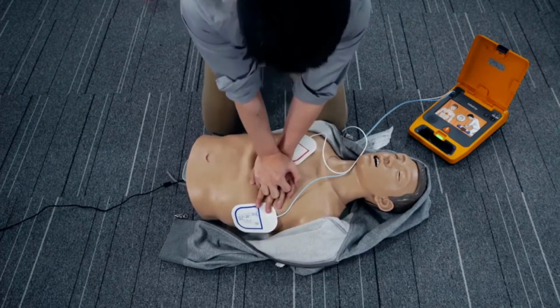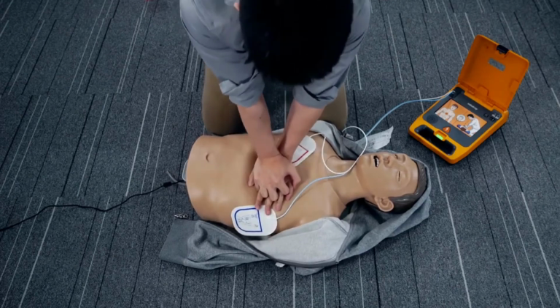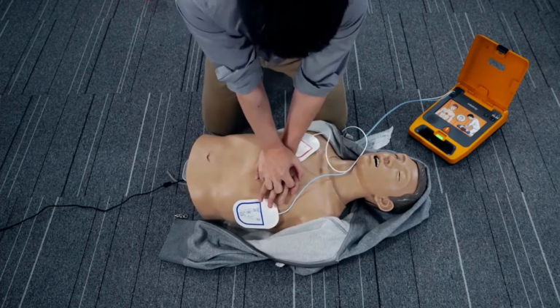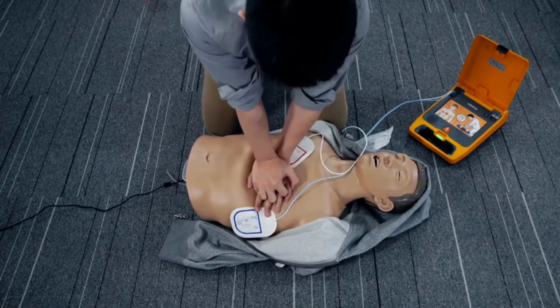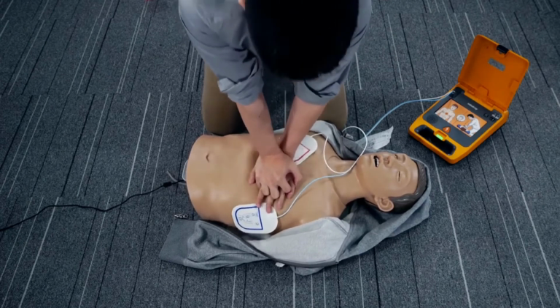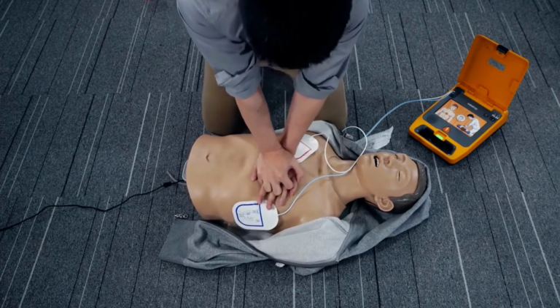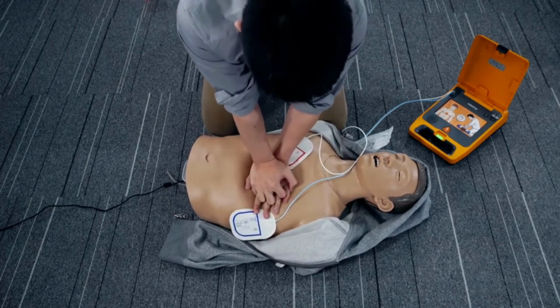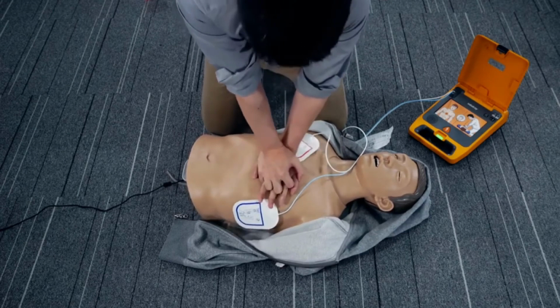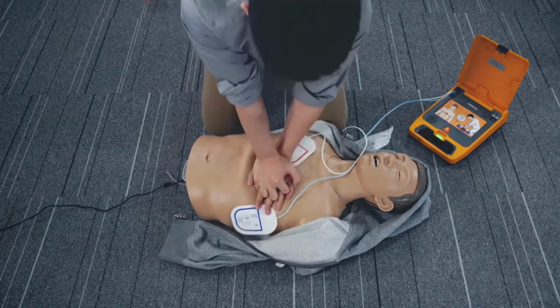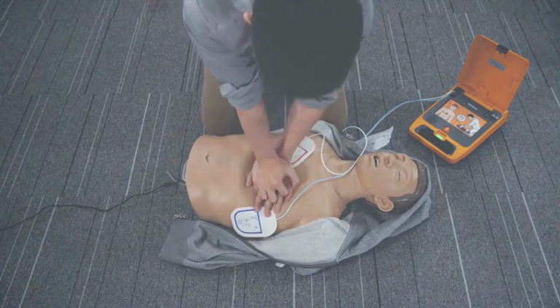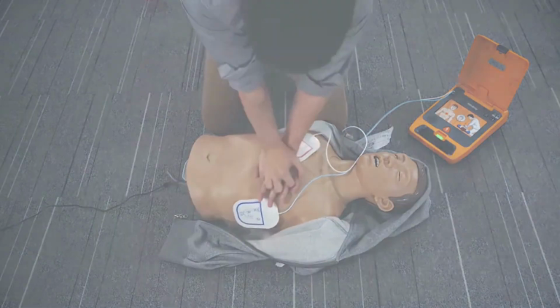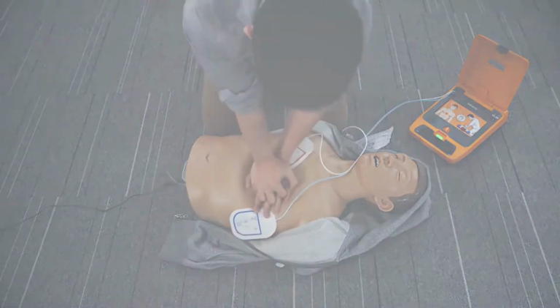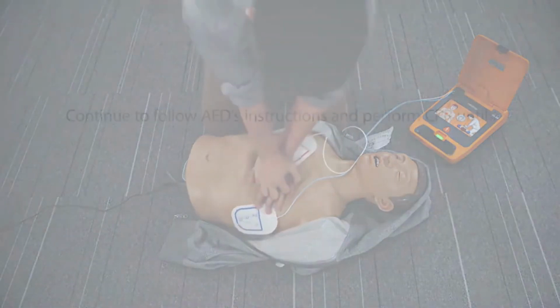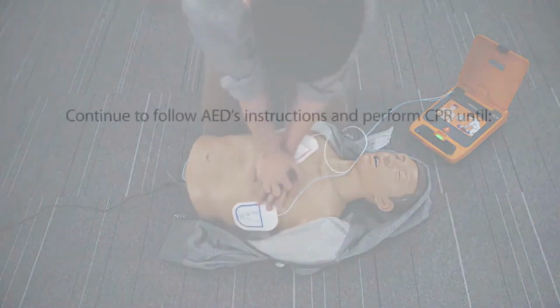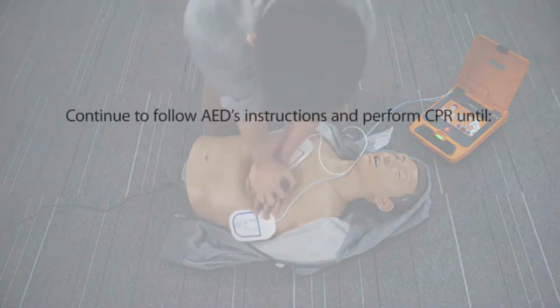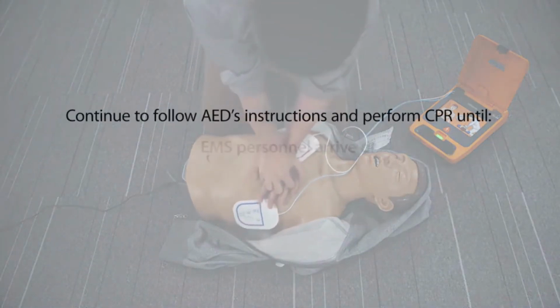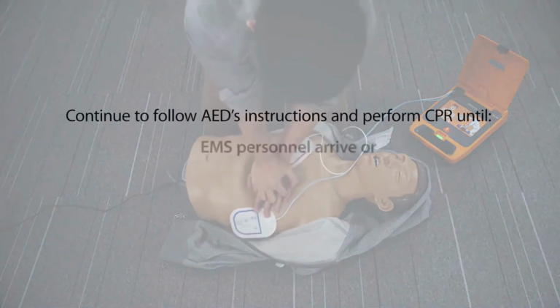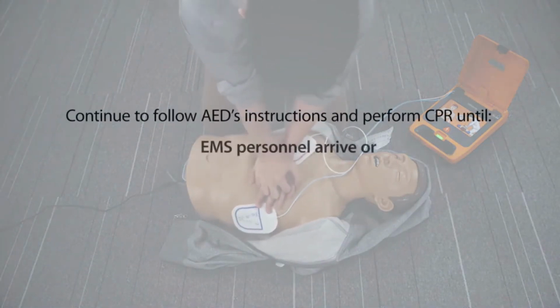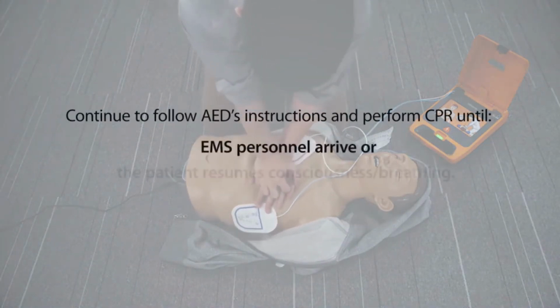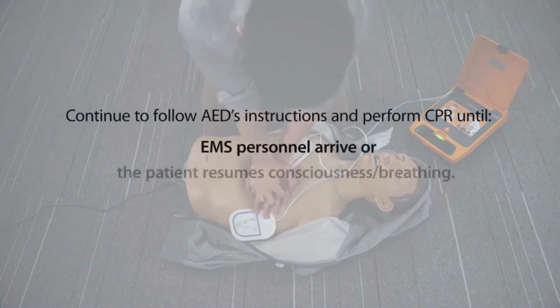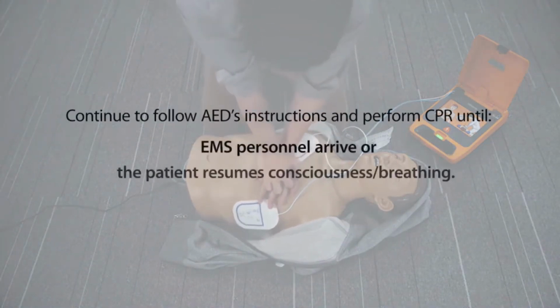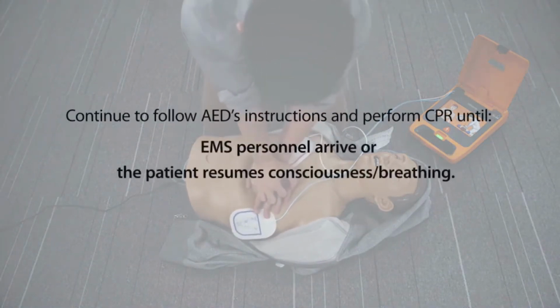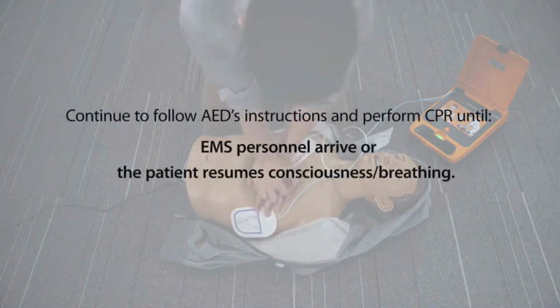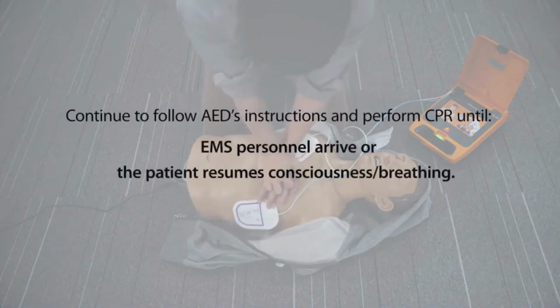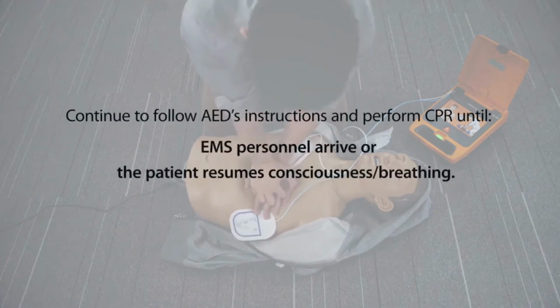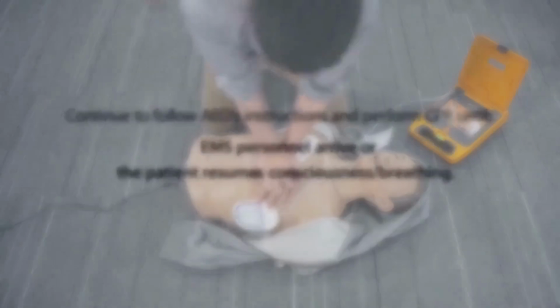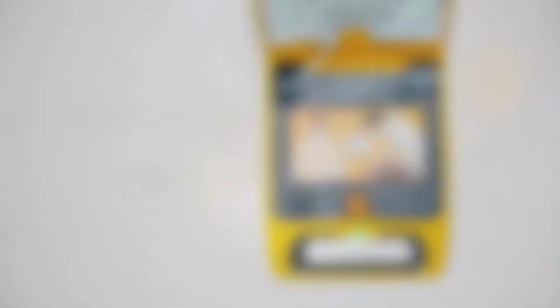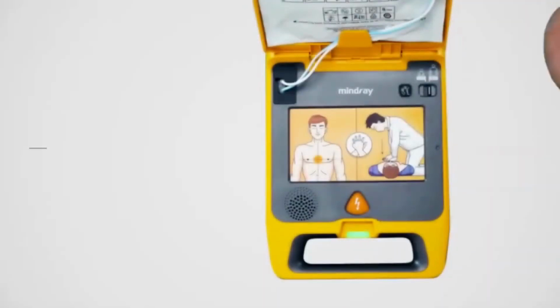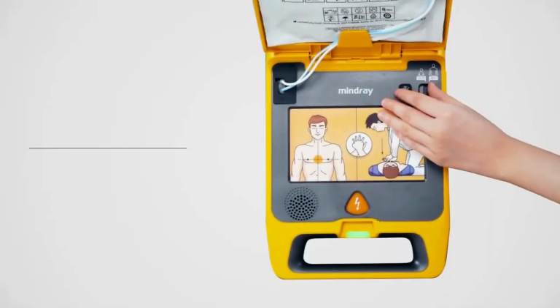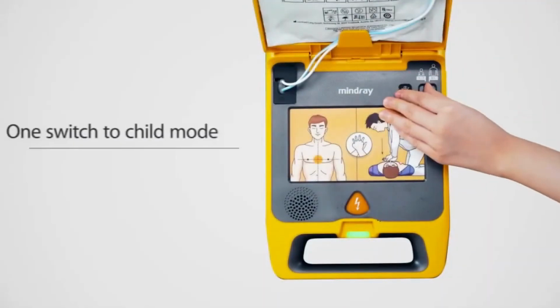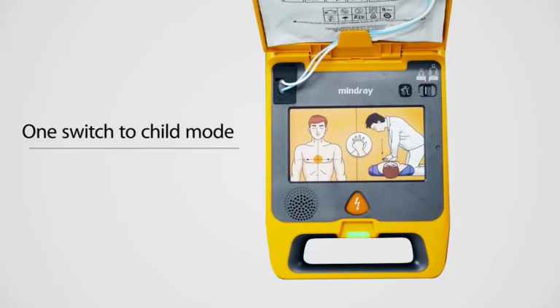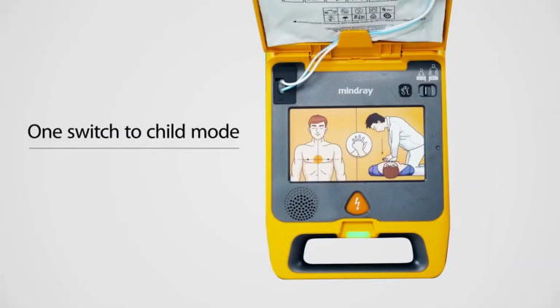Give chest compressions immediately. Child mode.